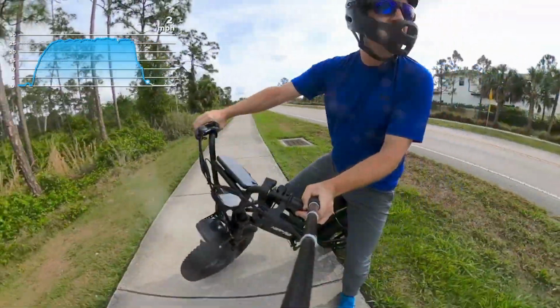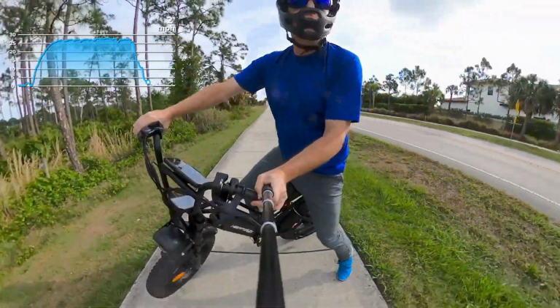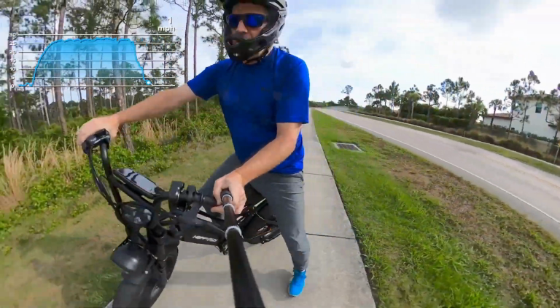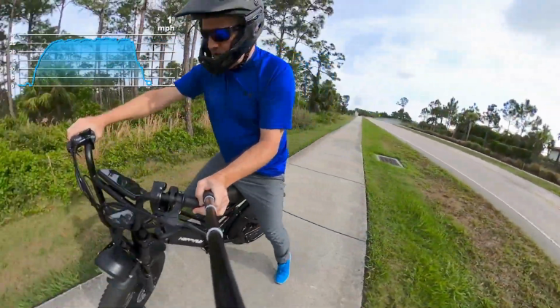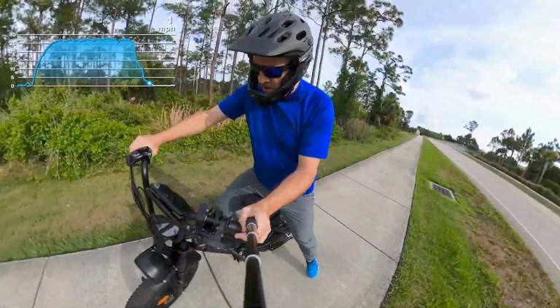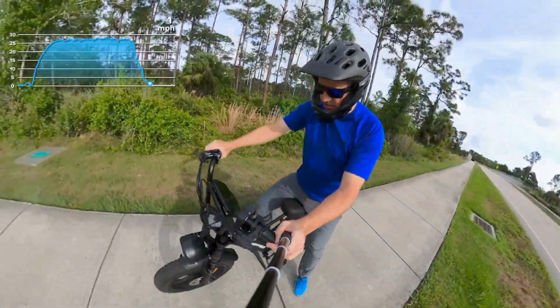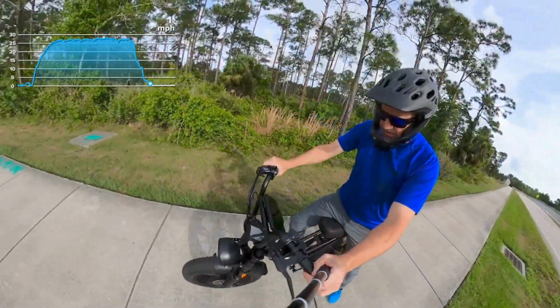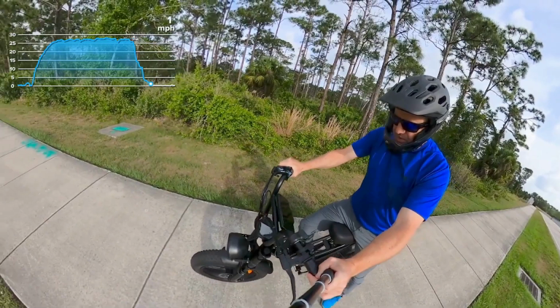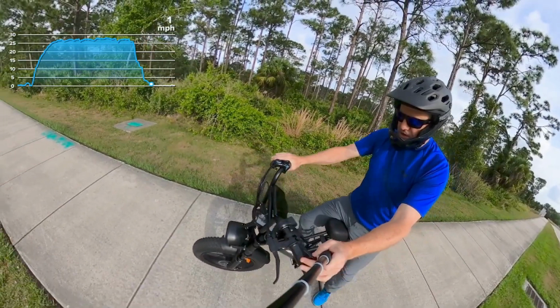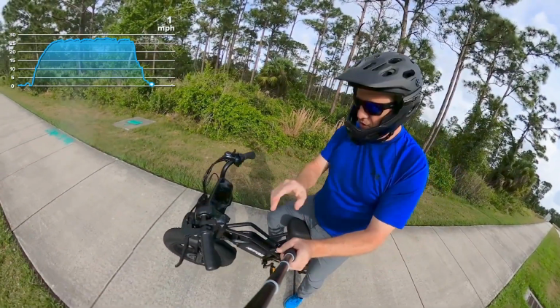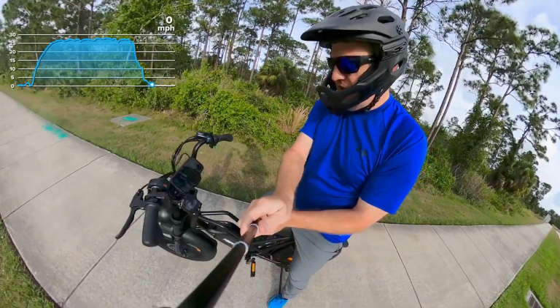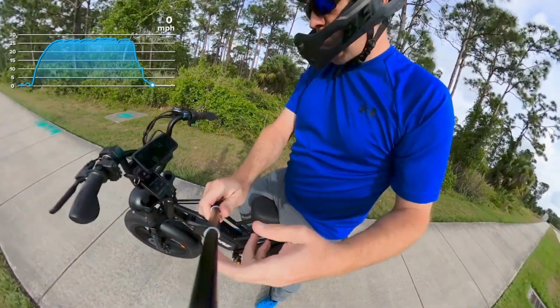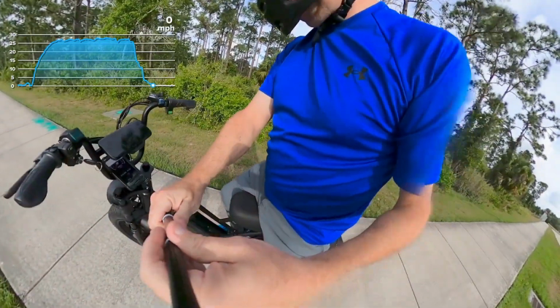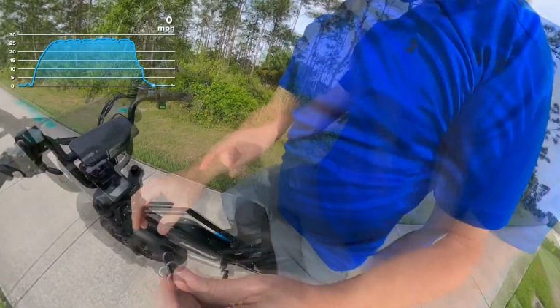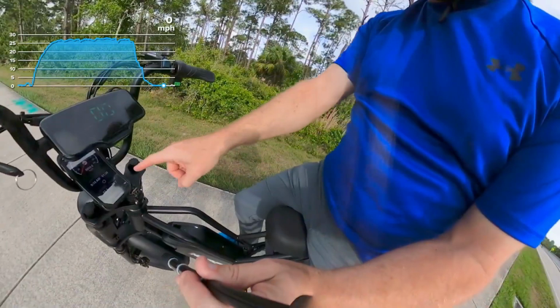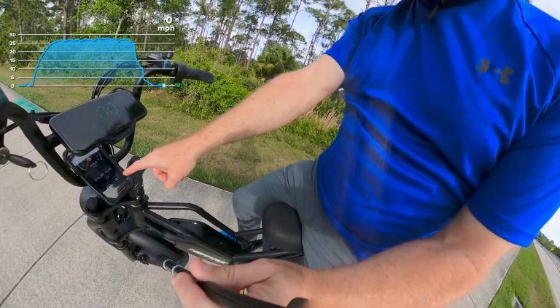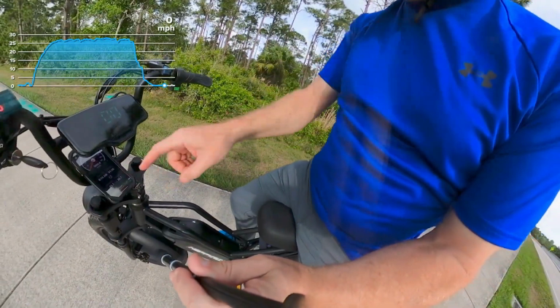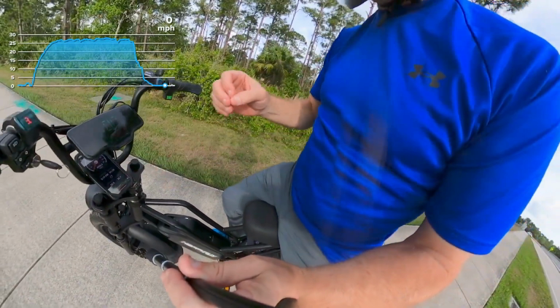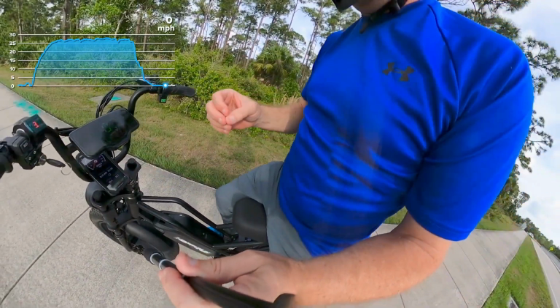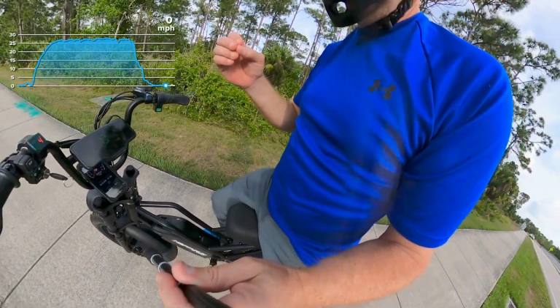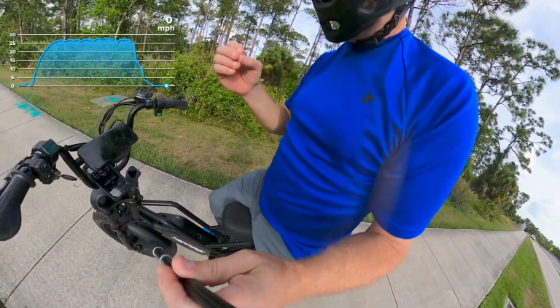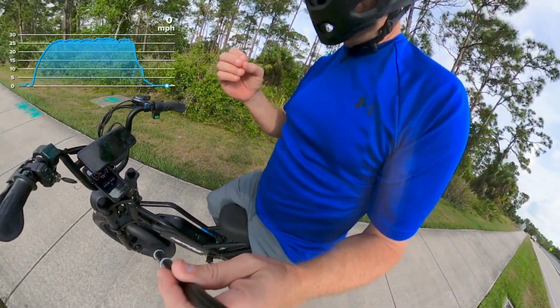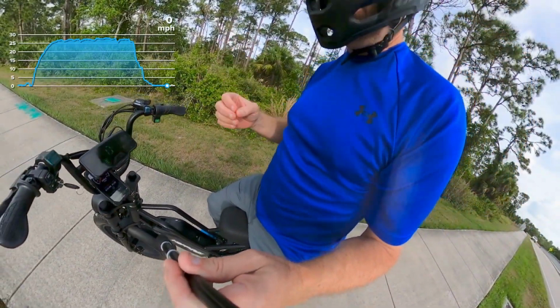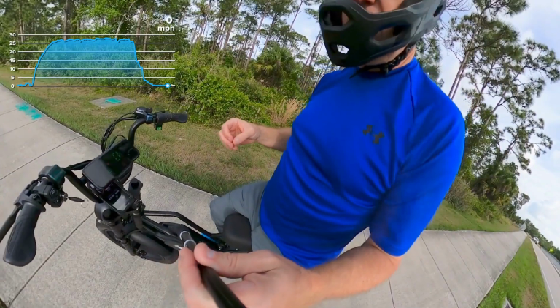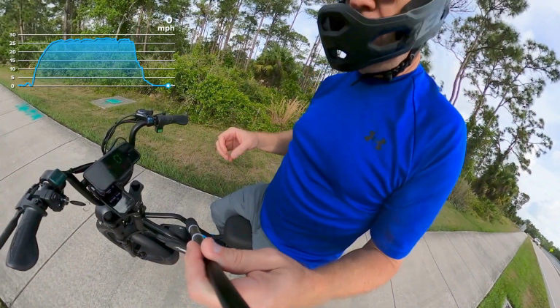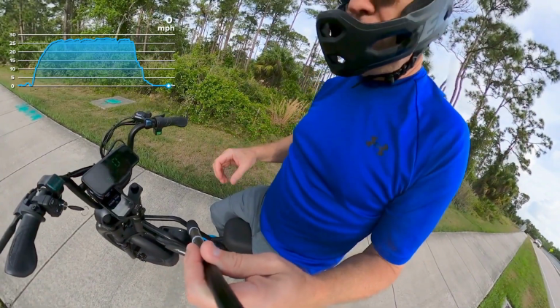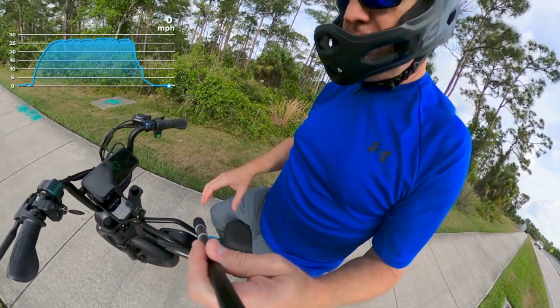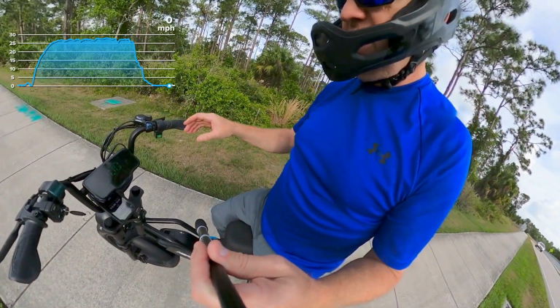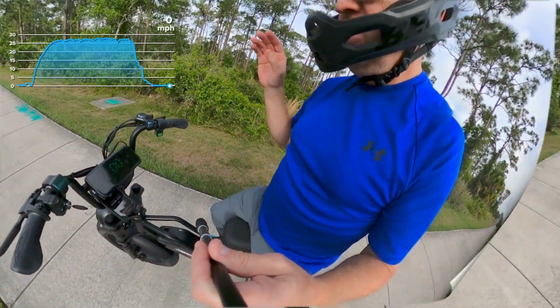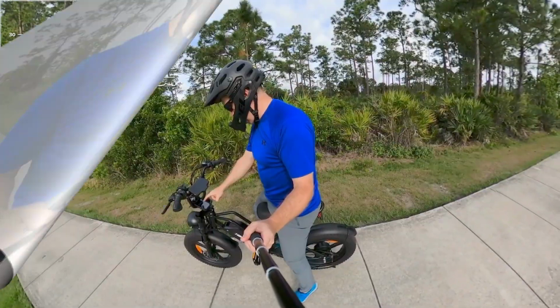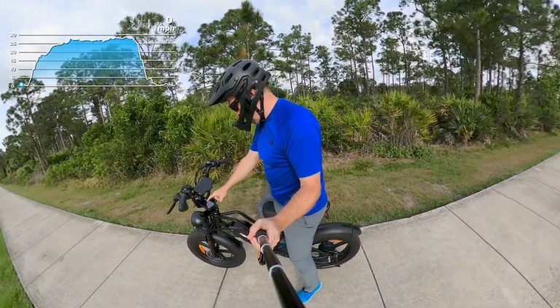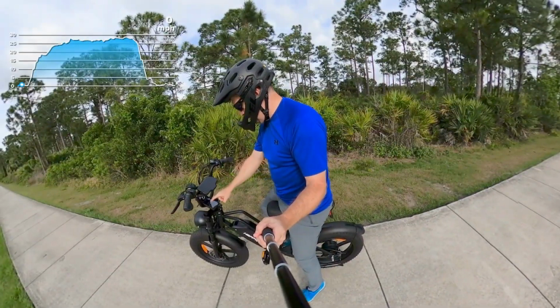All right. So on that run, it says I did 28.7 miles an hour. We'll see how that compares to the GoPro telemetry data. Let's do another run.